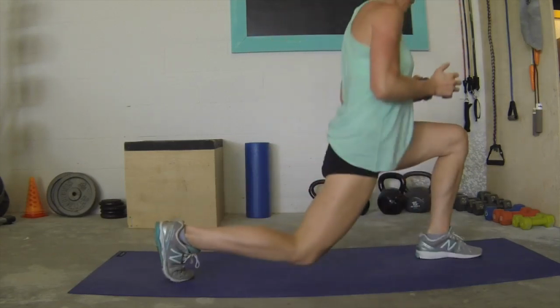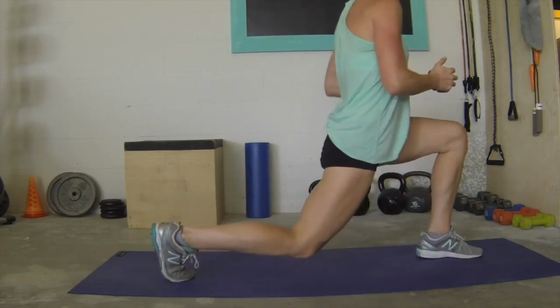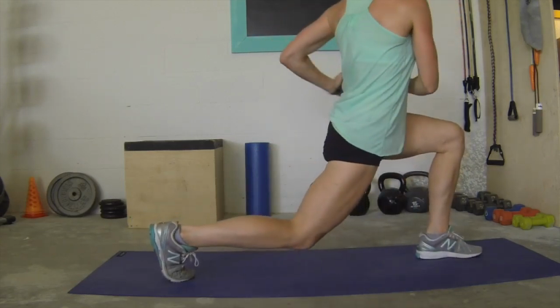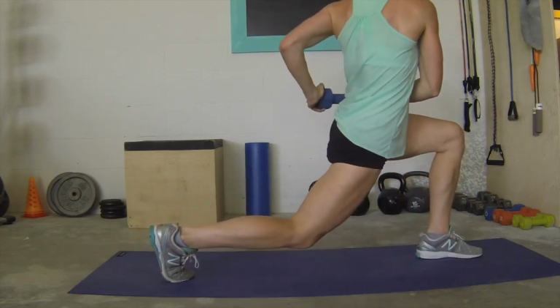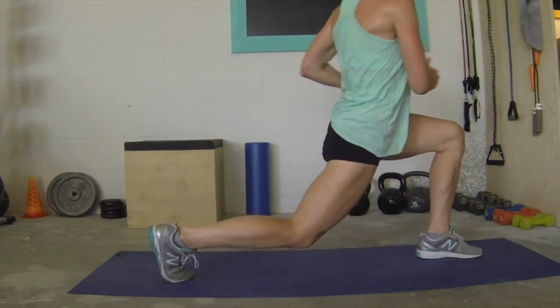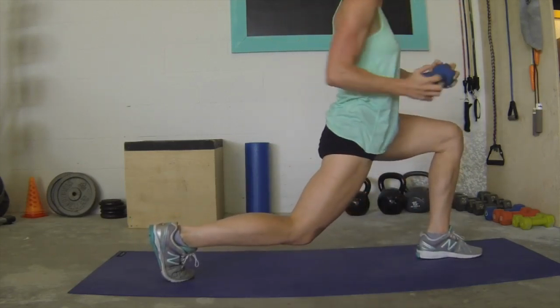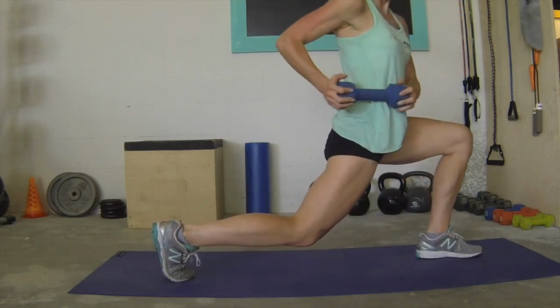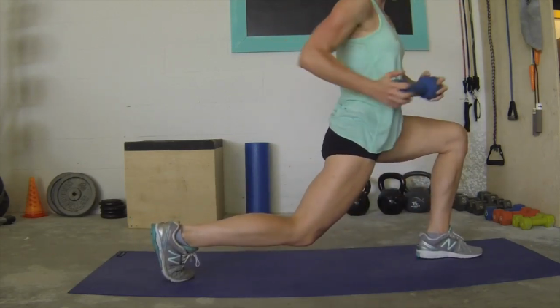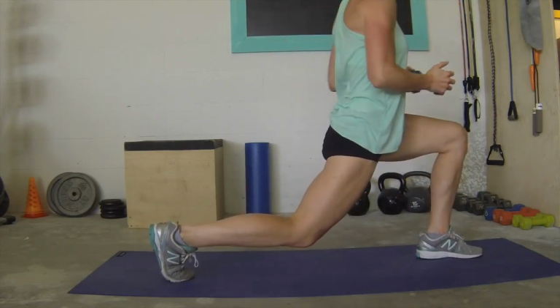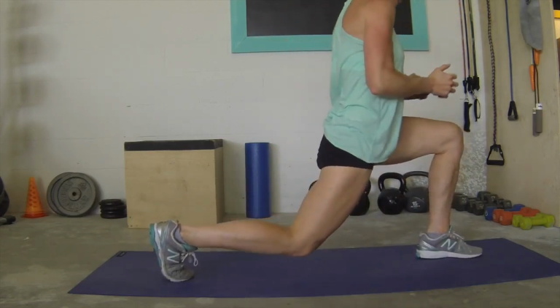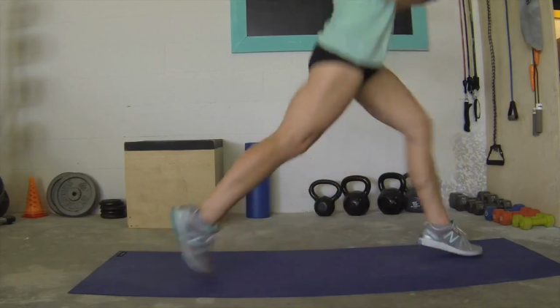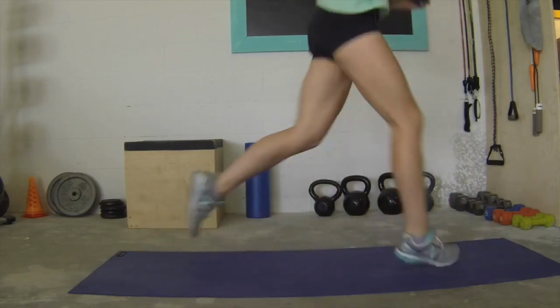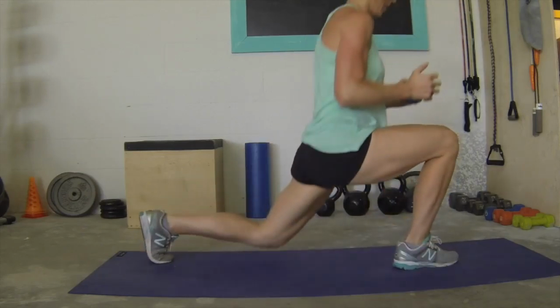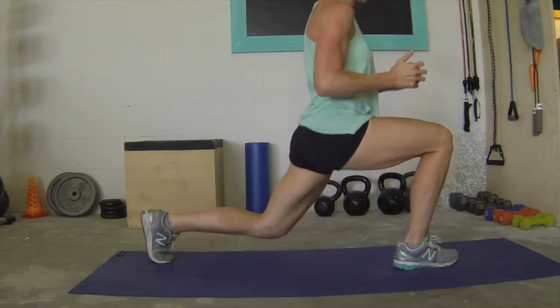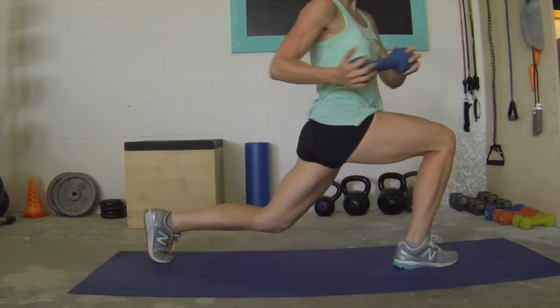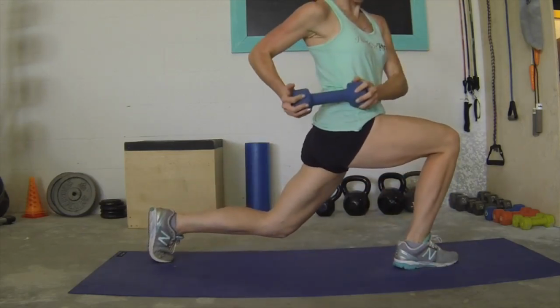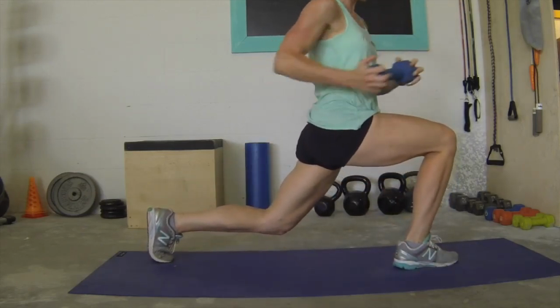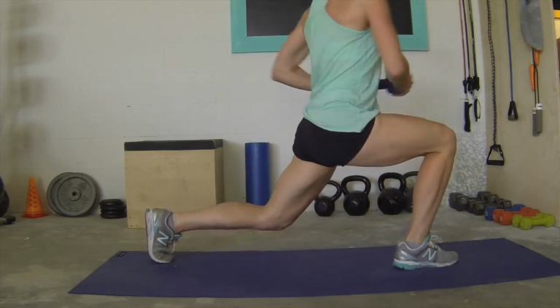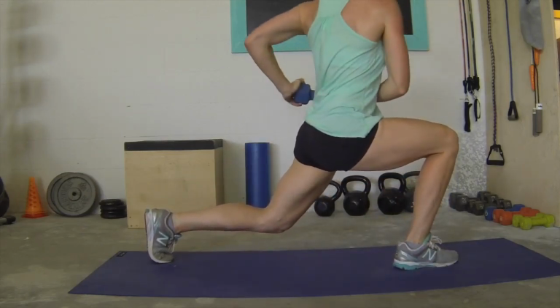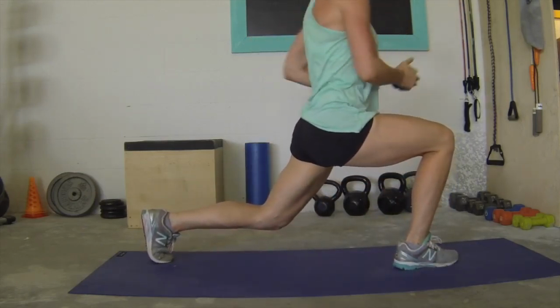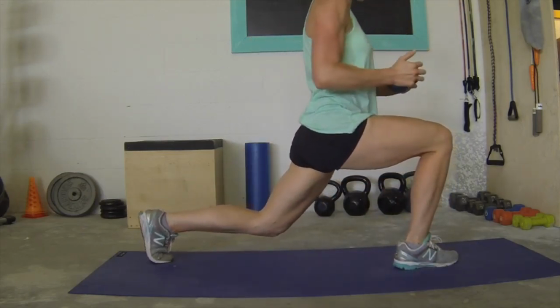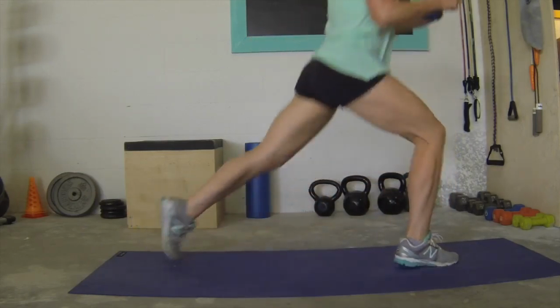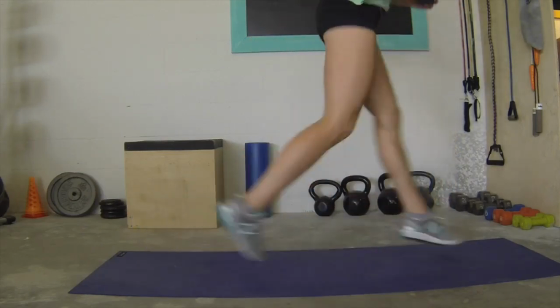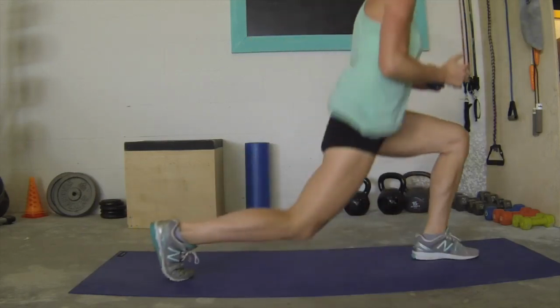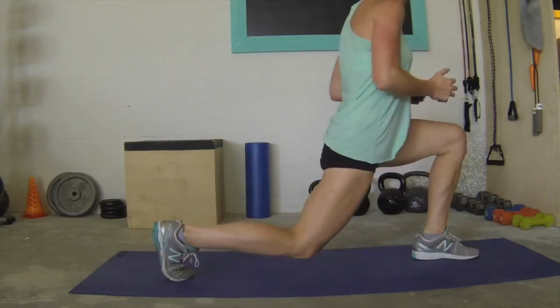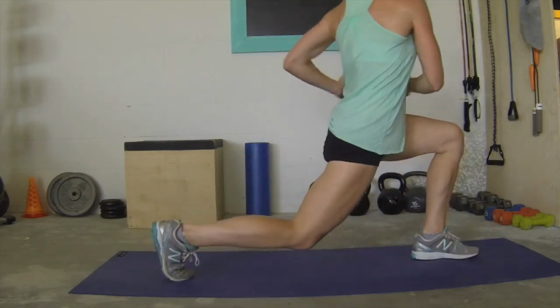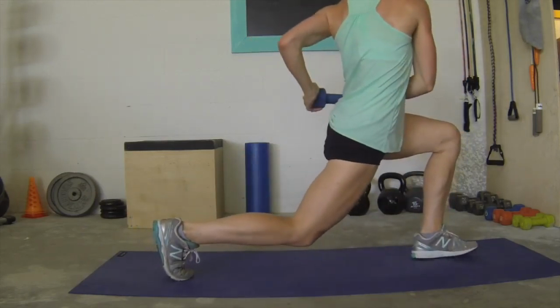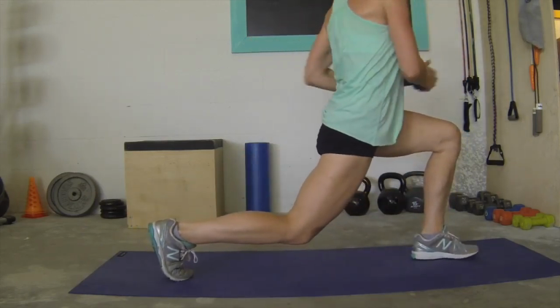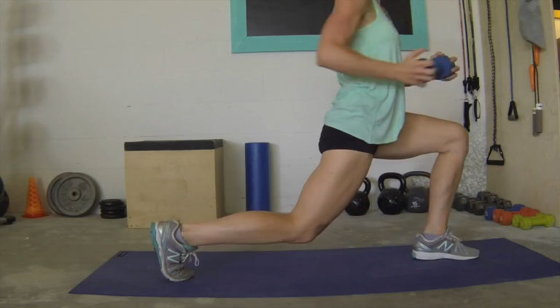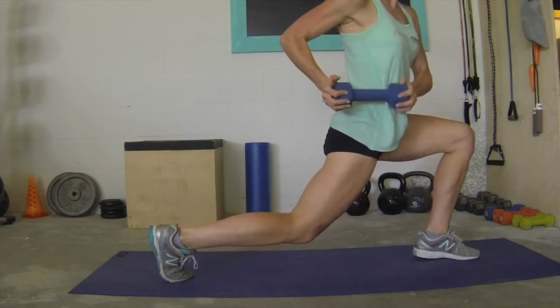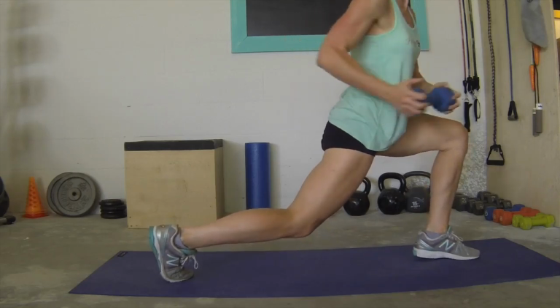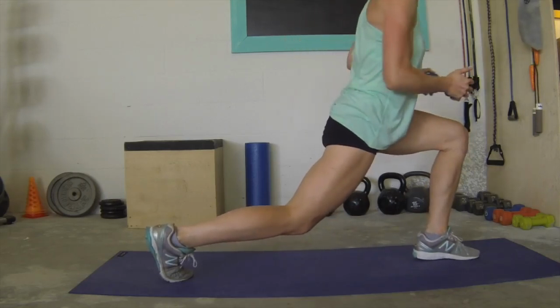If the jumping is too difficult, go ahead and just do normal forward lunges and do trunk rotations. And then once you get comfortable, you can add the jump.